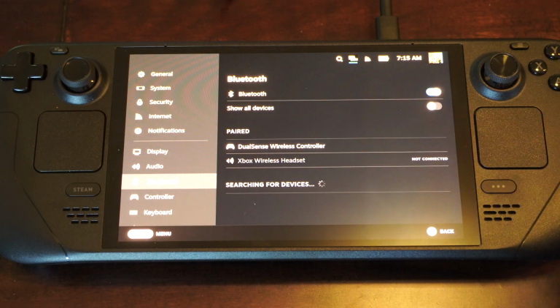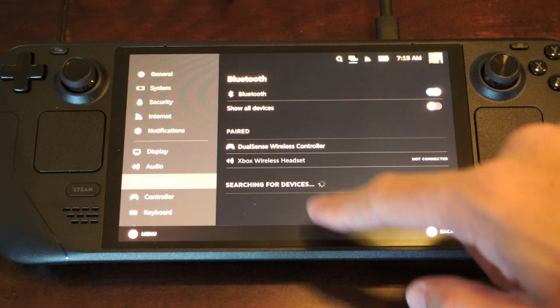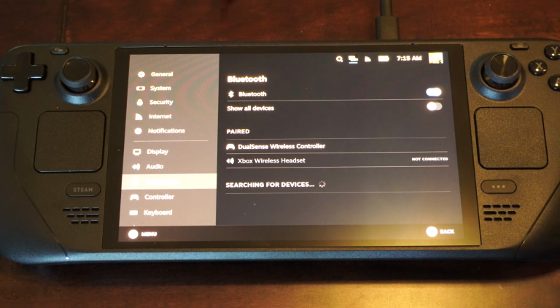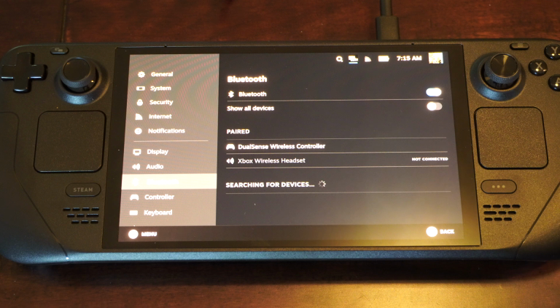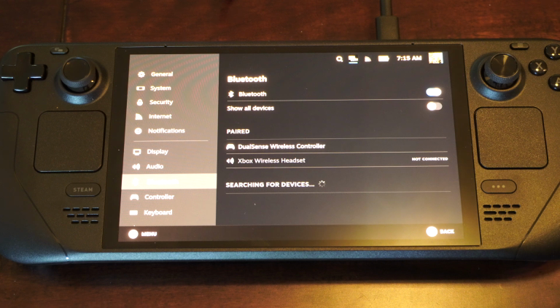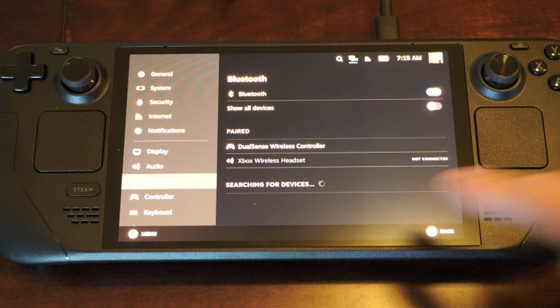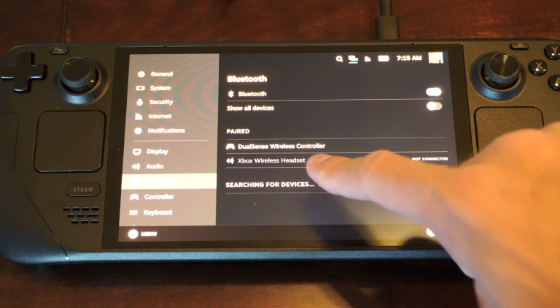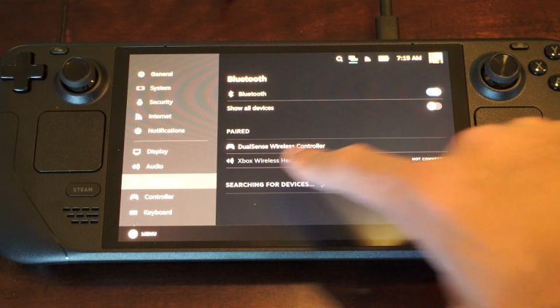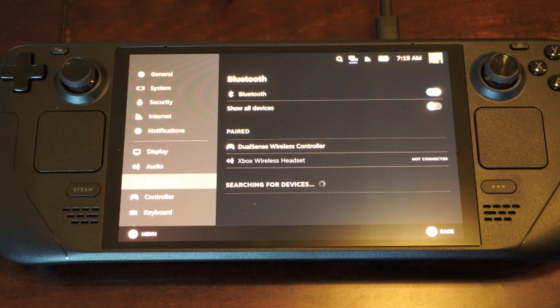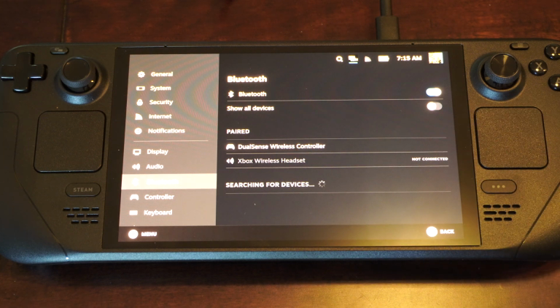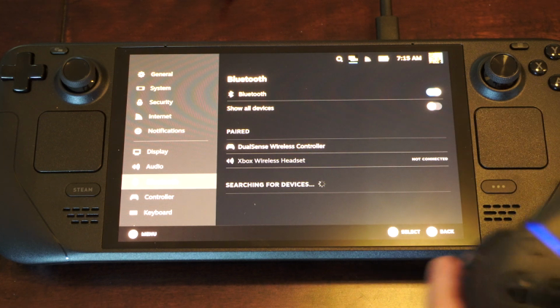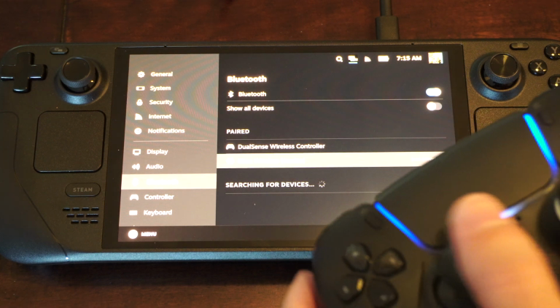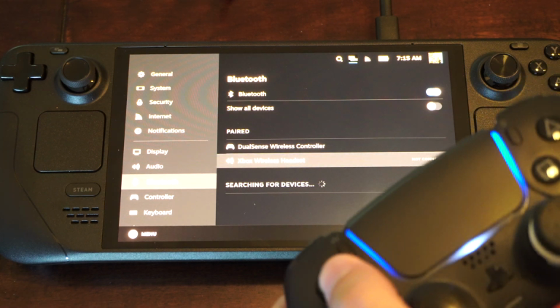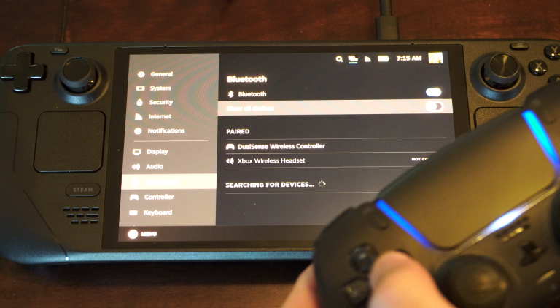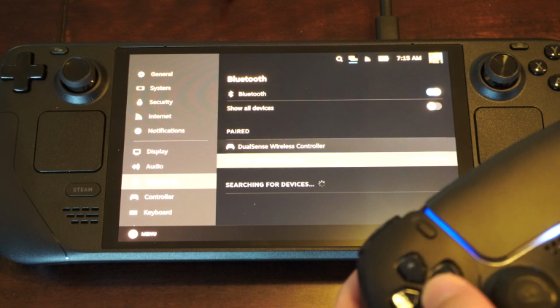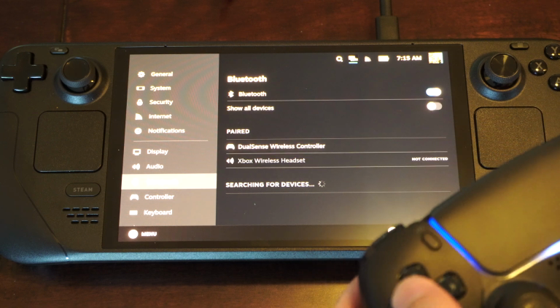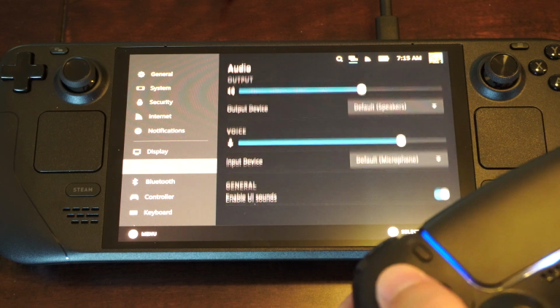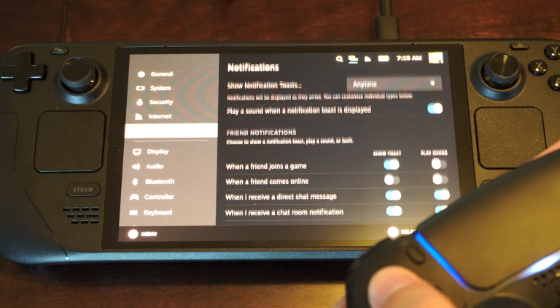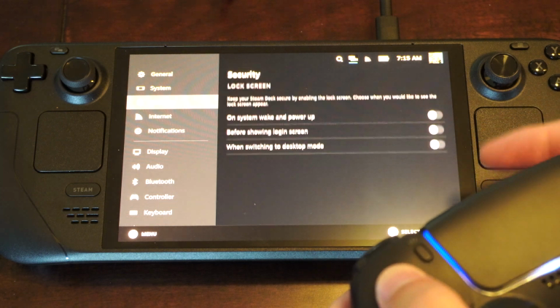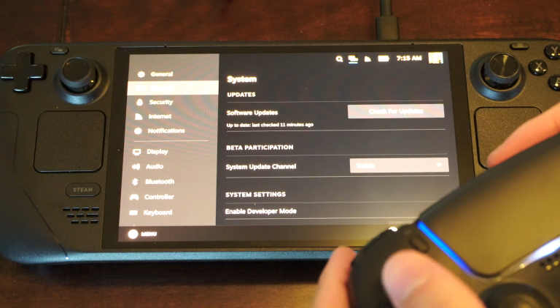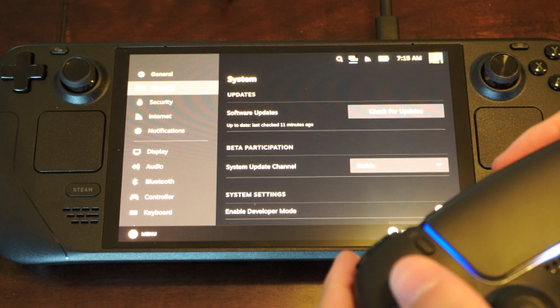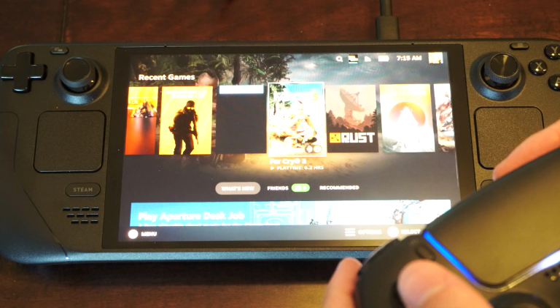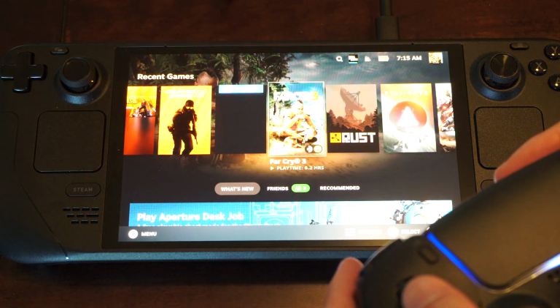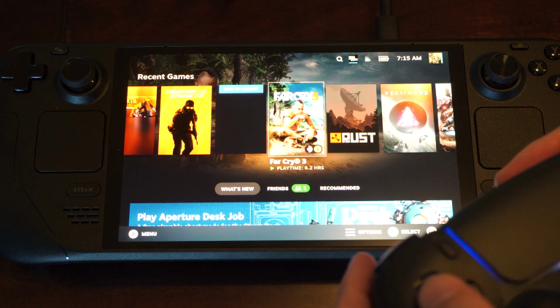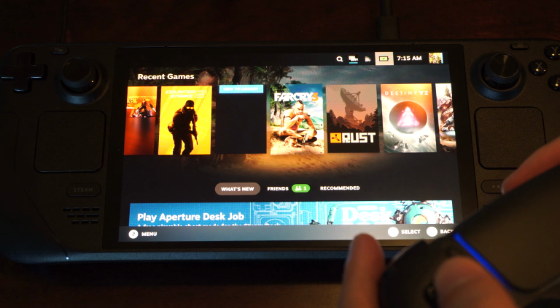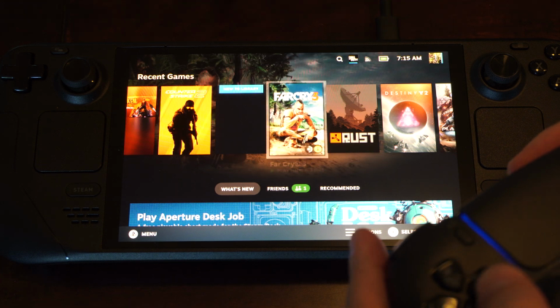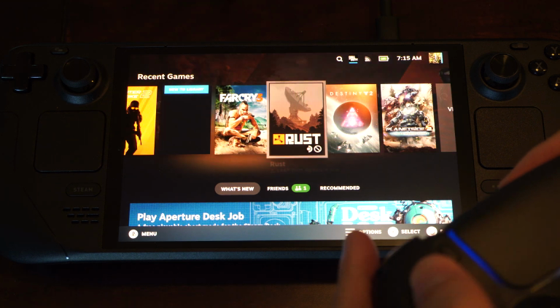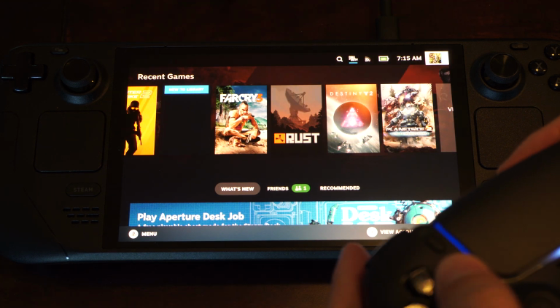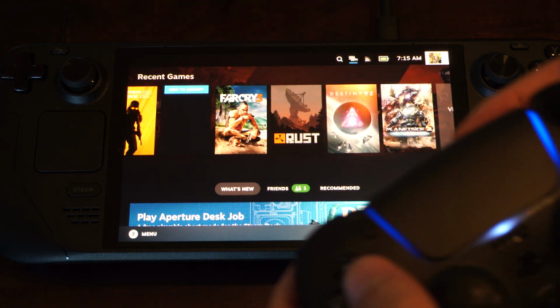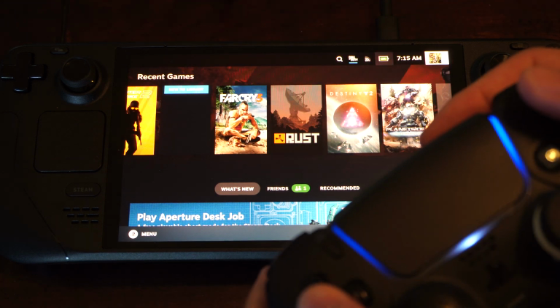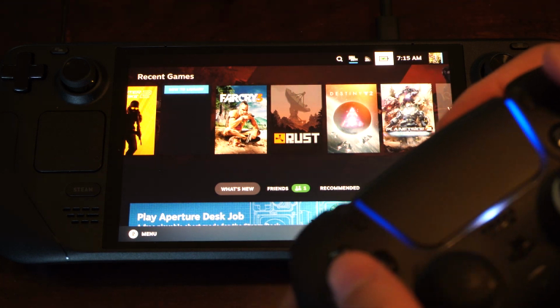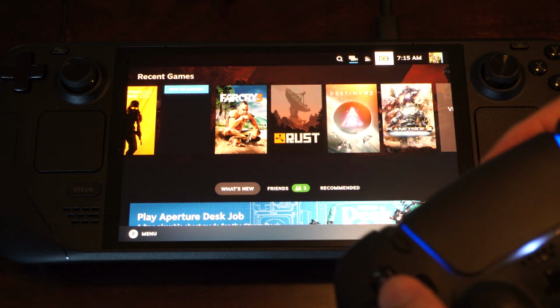I just tapped it and it says it's connected at the top. So now I can move up and down, left and right, and the controller should work. You can see I'm navigating the different menus with it.